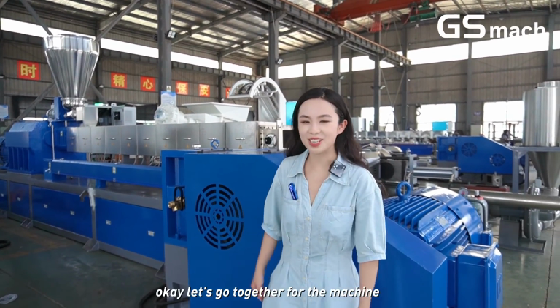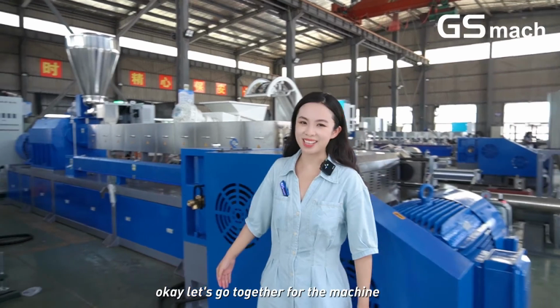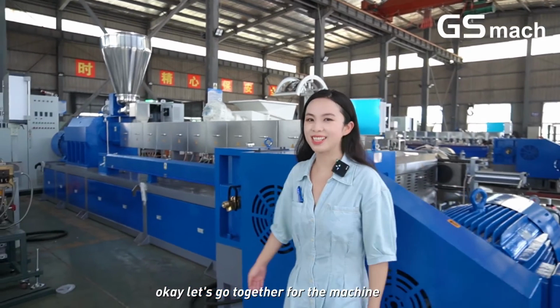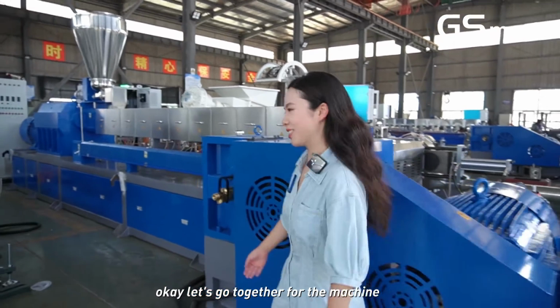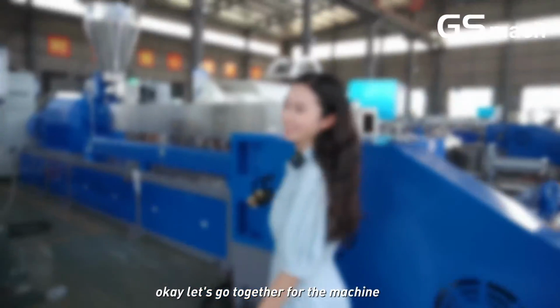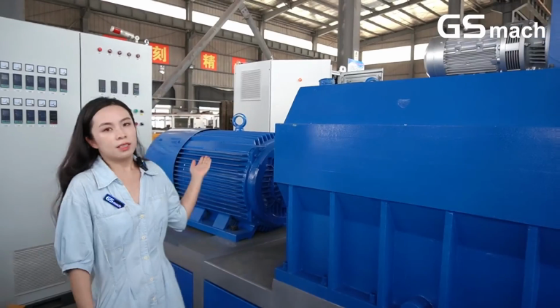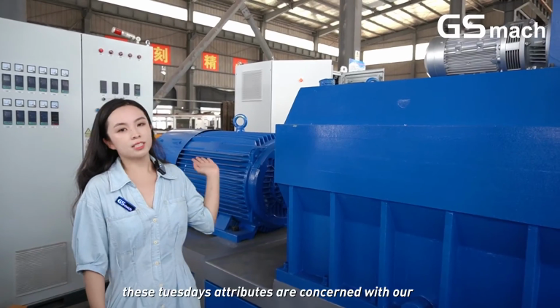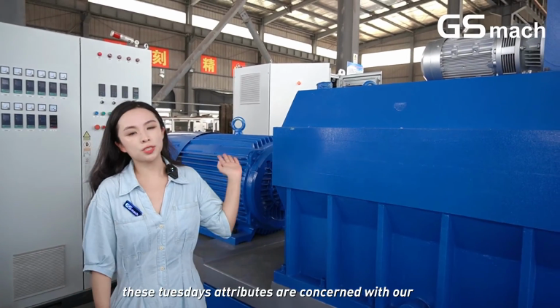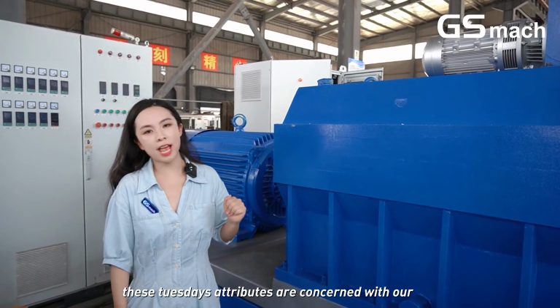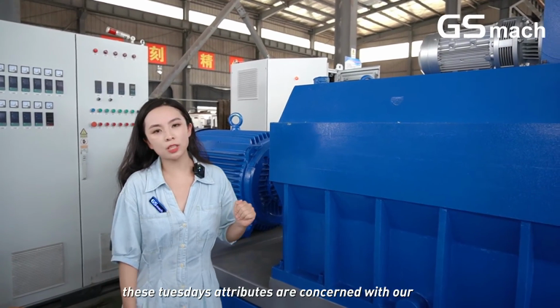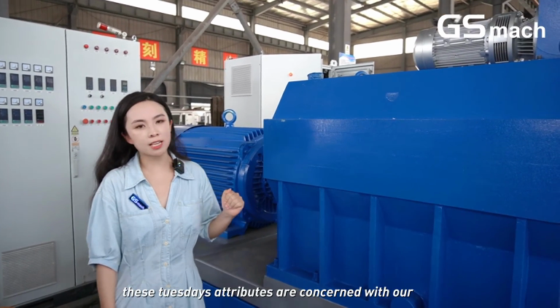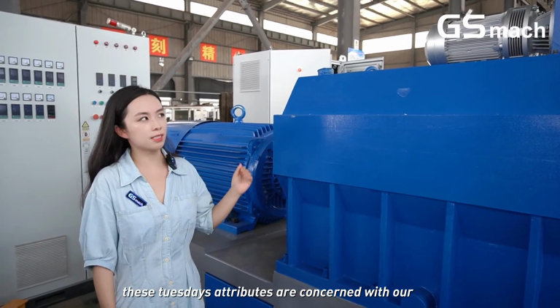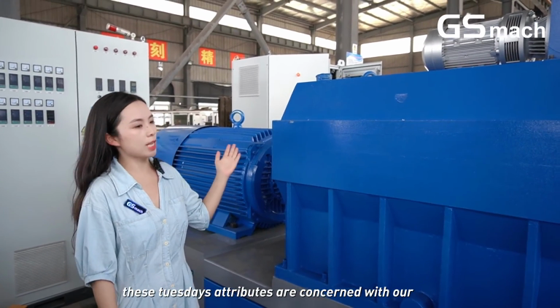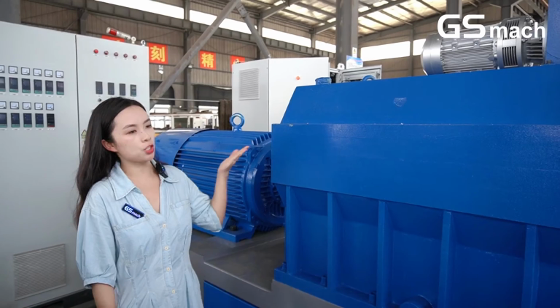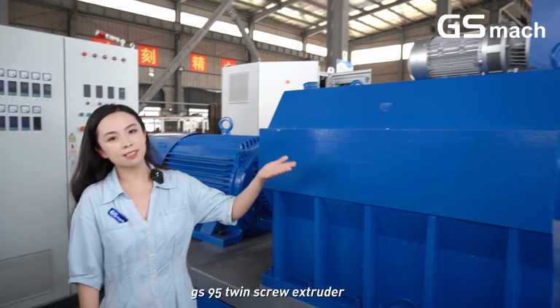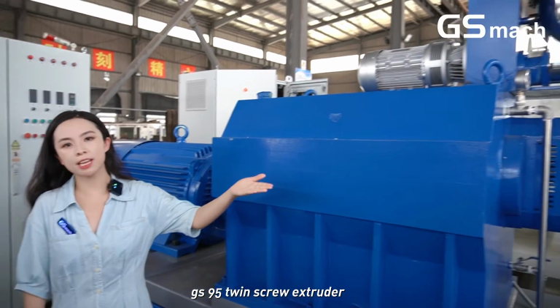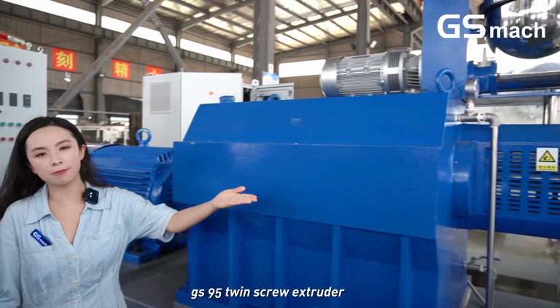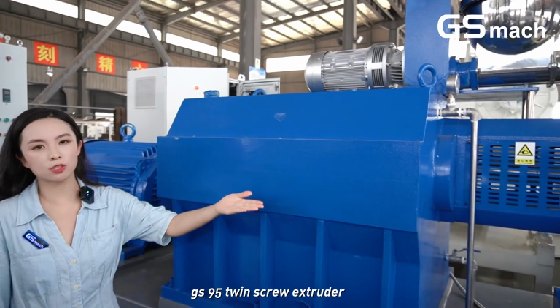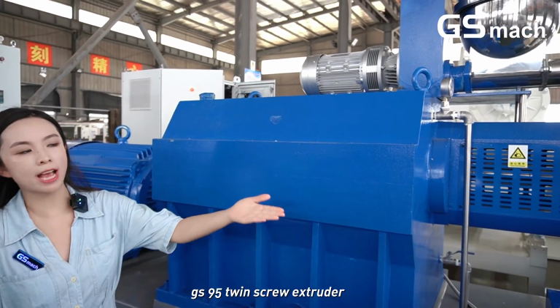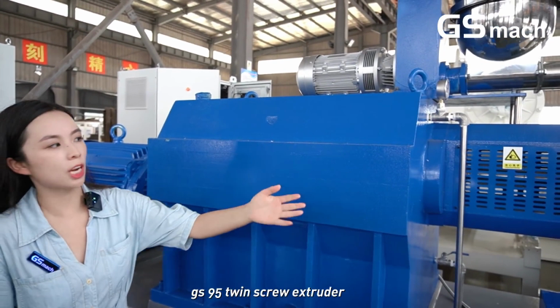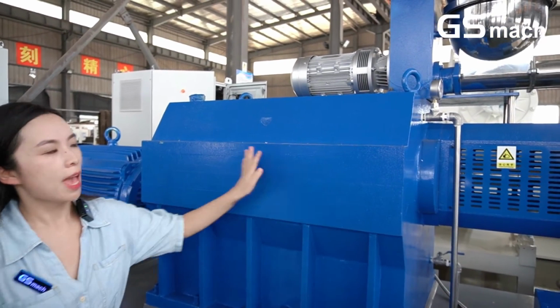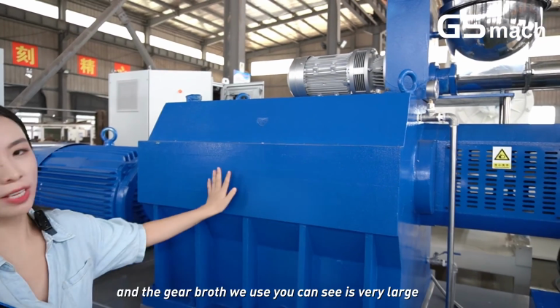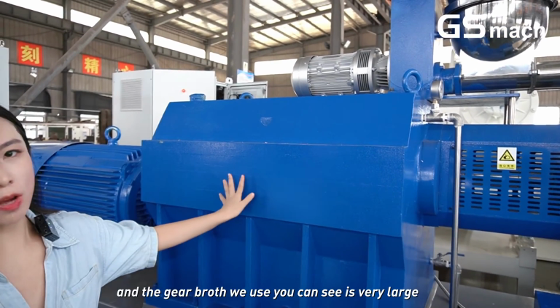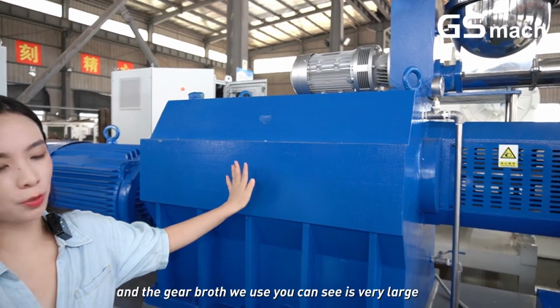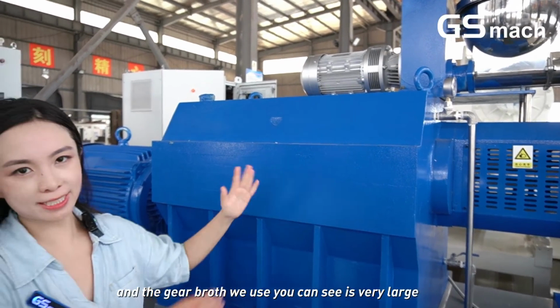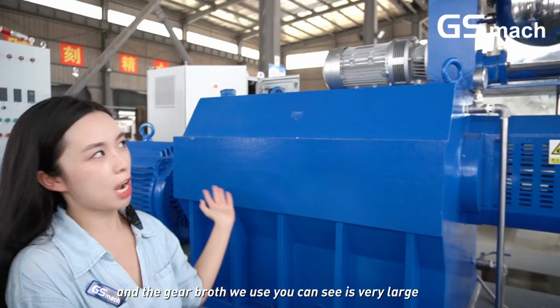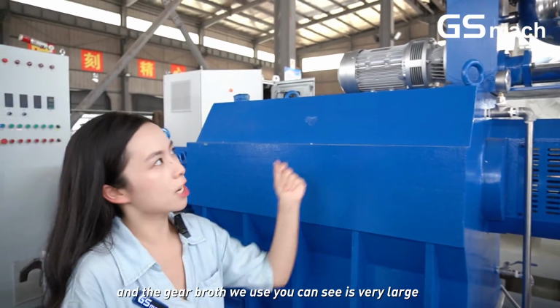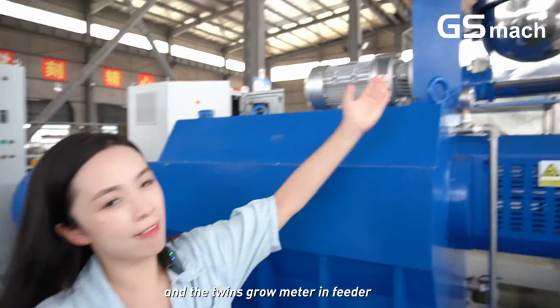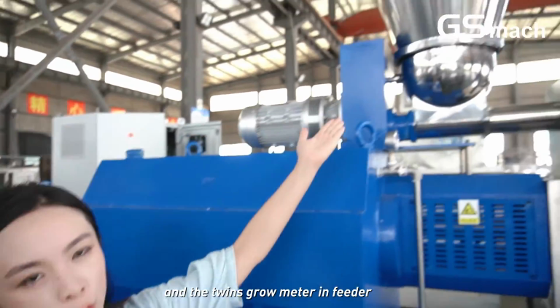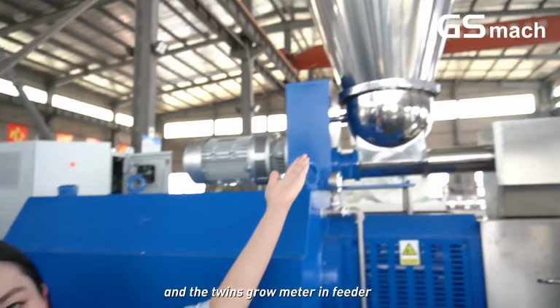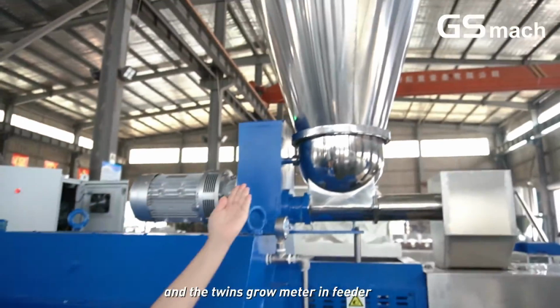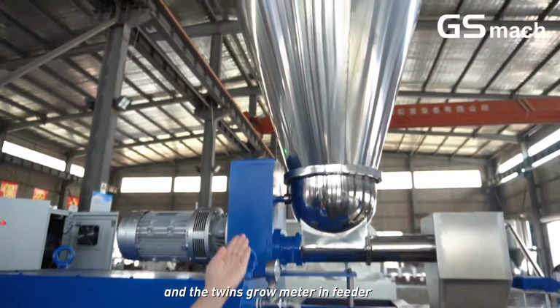Let's go together for the machine. This two-stage extruder consists of our GS95 twin flow extruder. The gearbox we use — we can see it's very large — and the twin flow metering feeder.